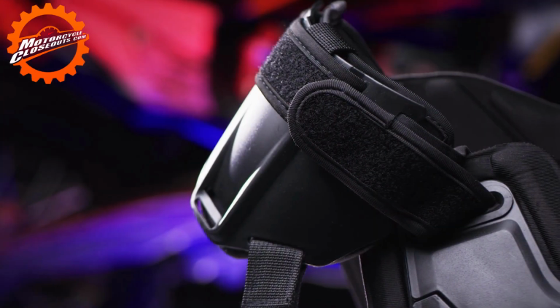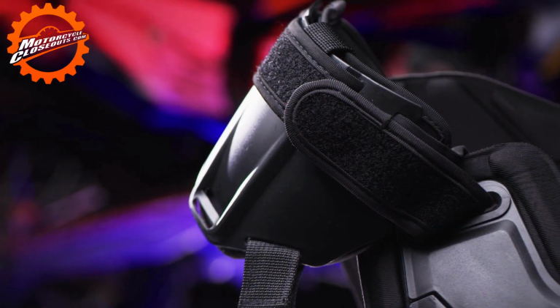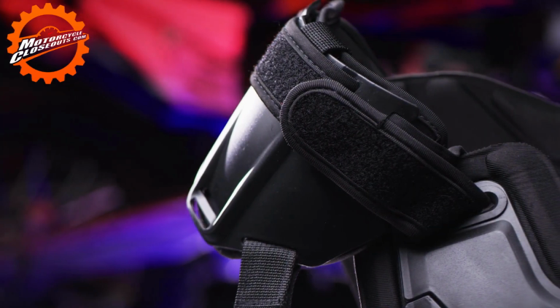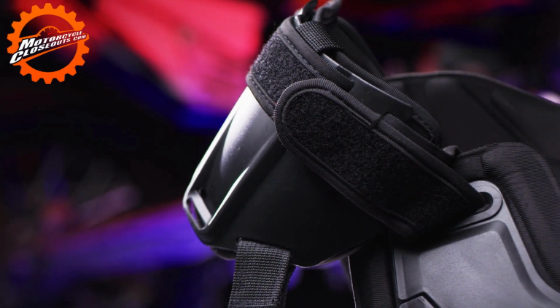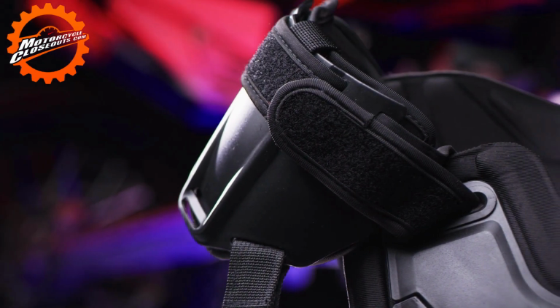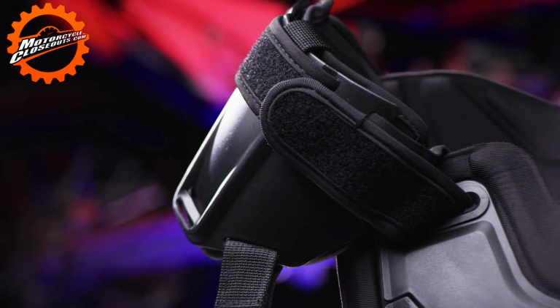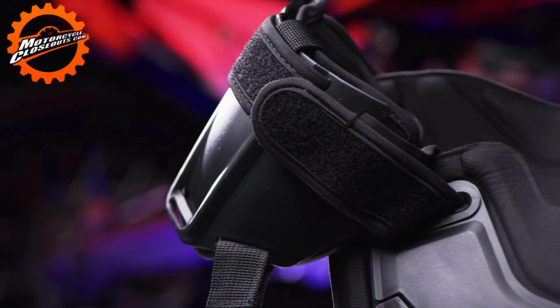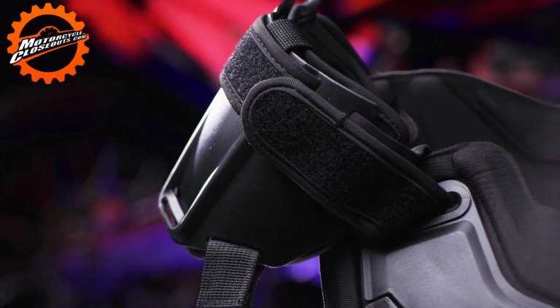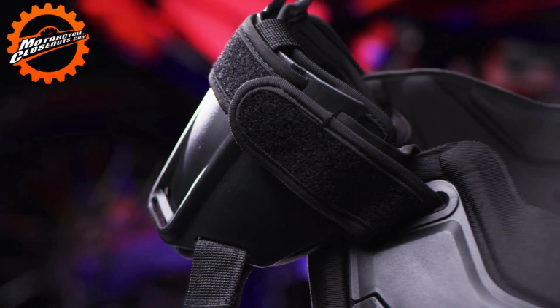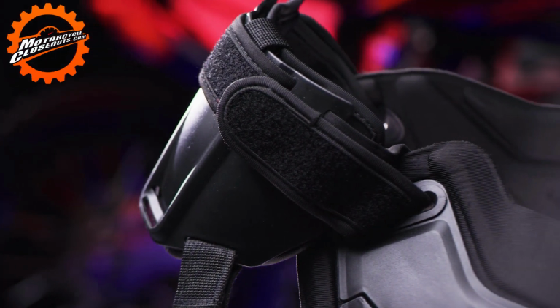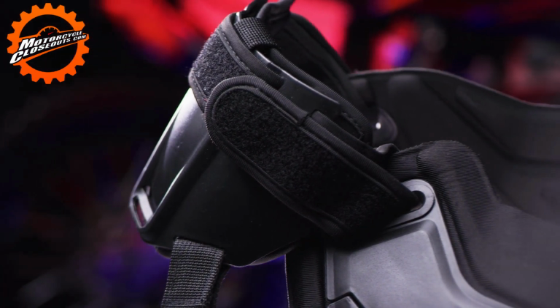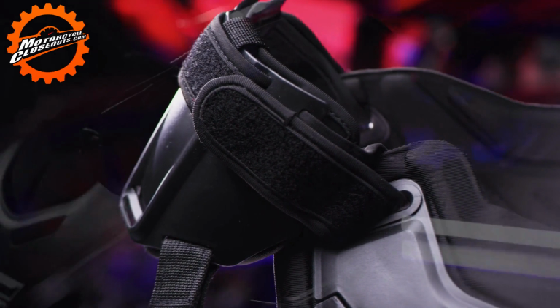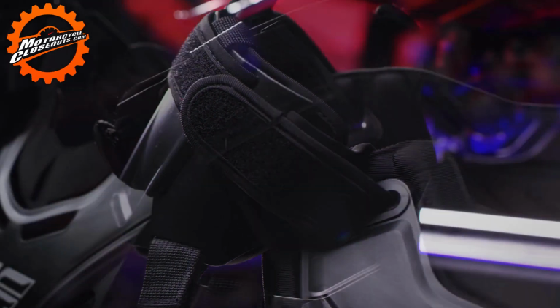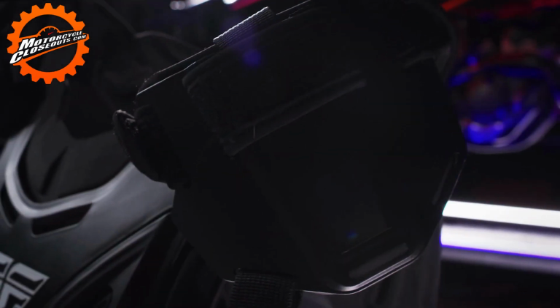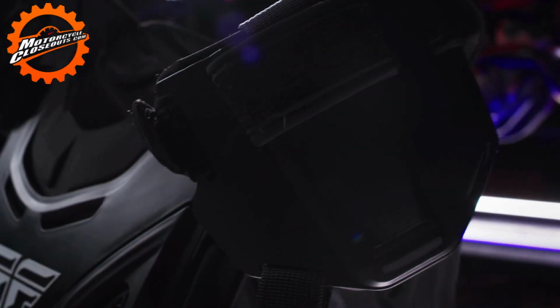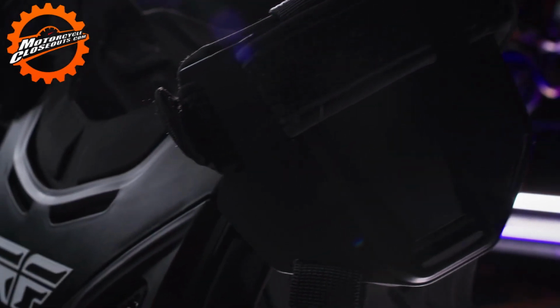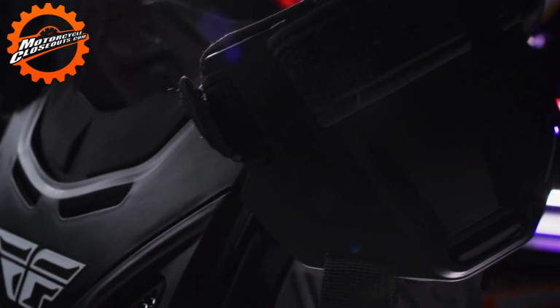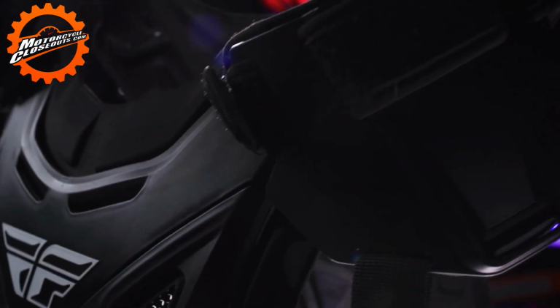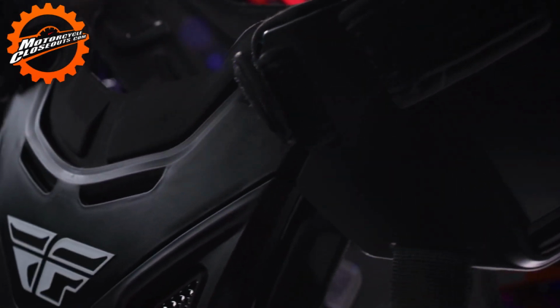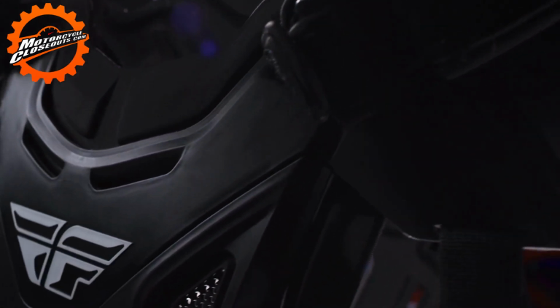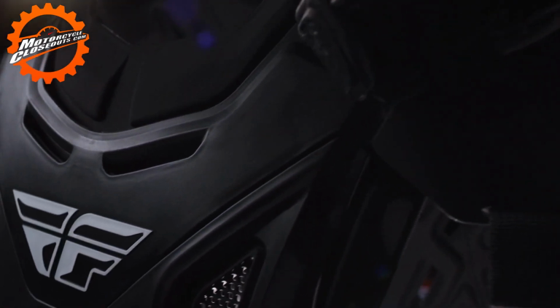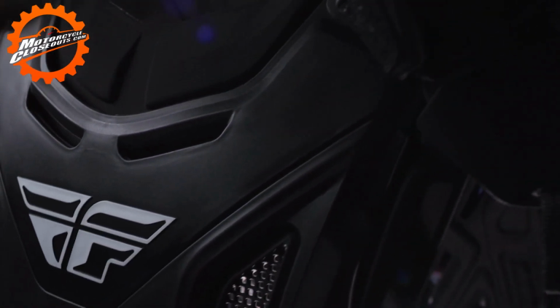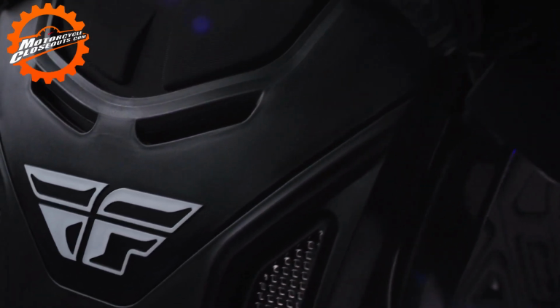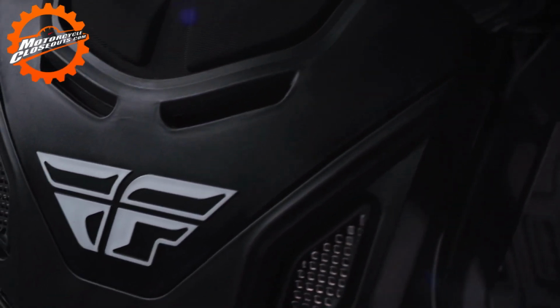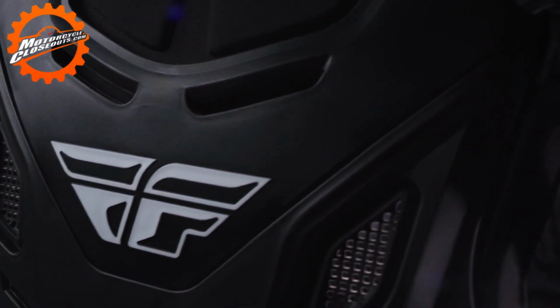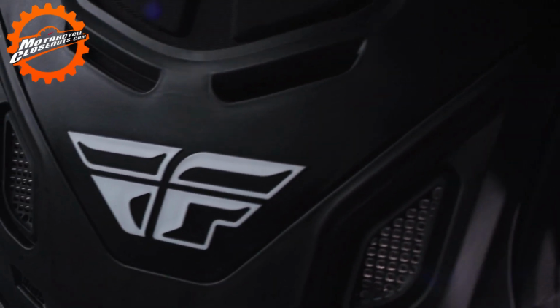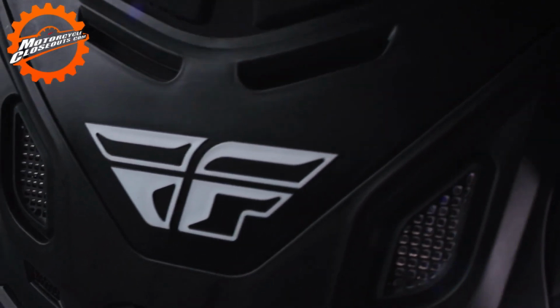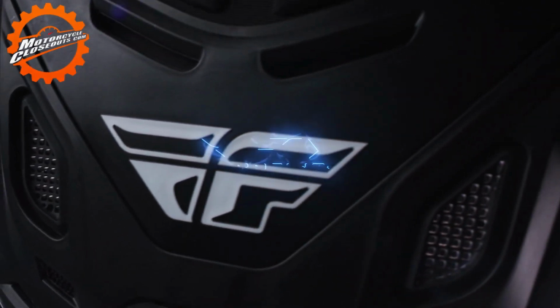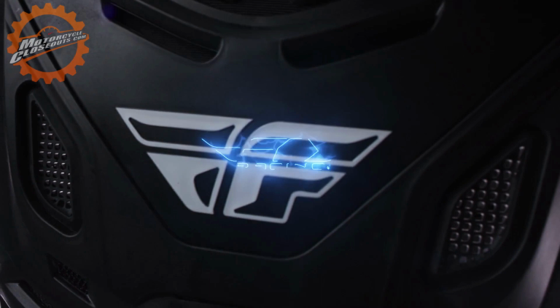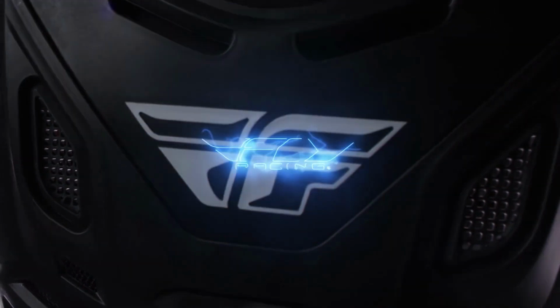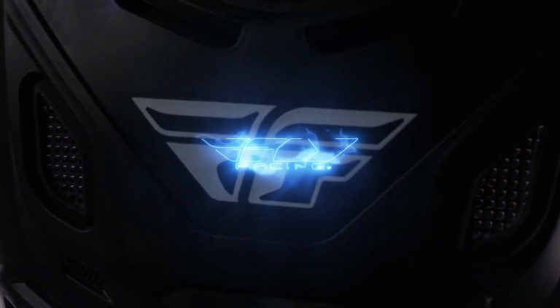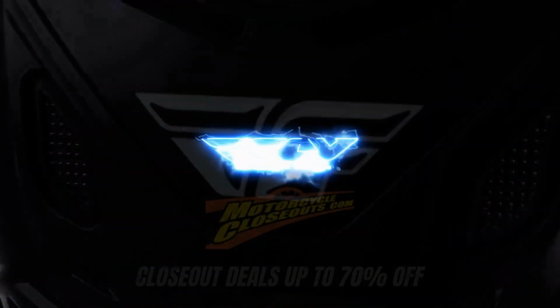Adjustable shoulder straps for a custom comfortable fit. The CE Revel Race XL Roost Guard from Fly Racing.